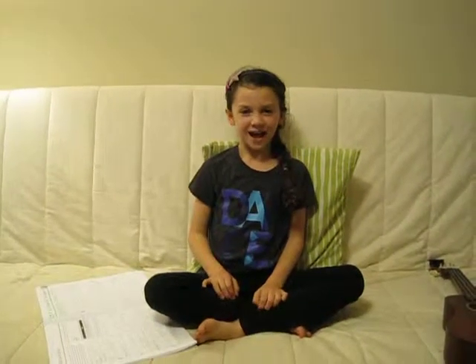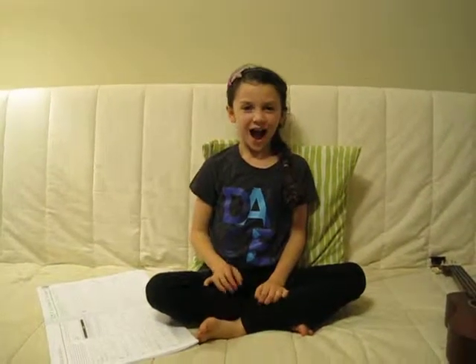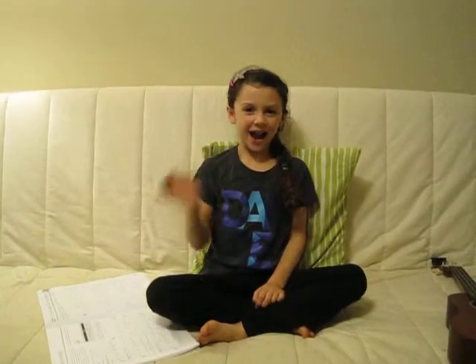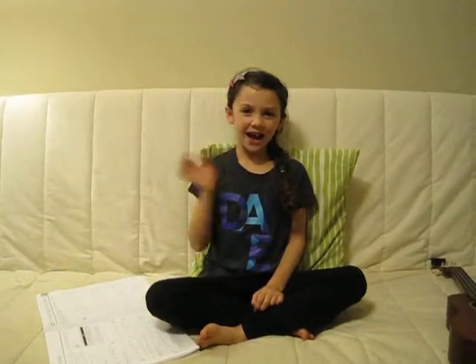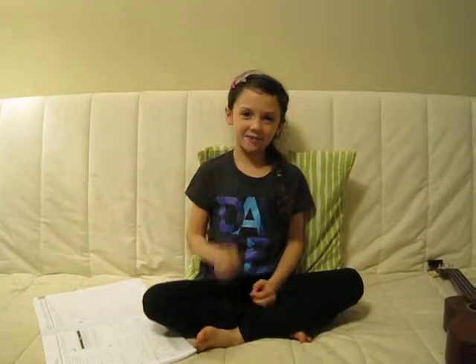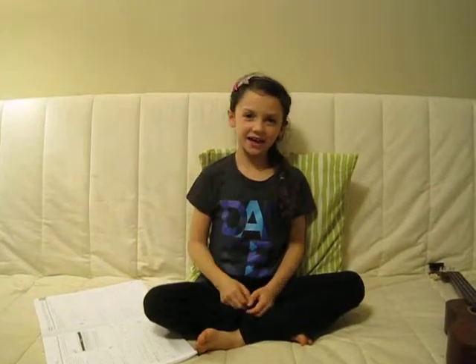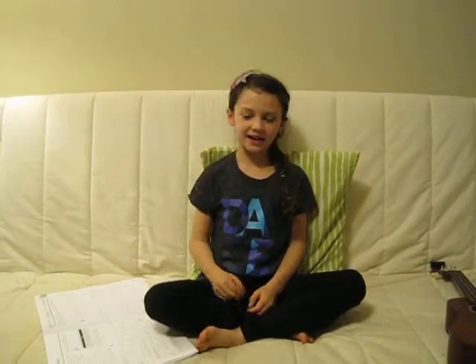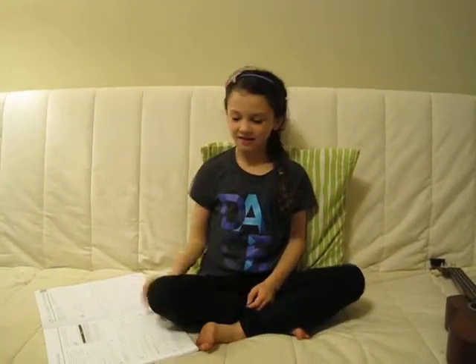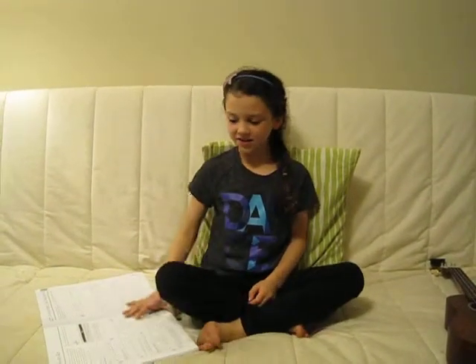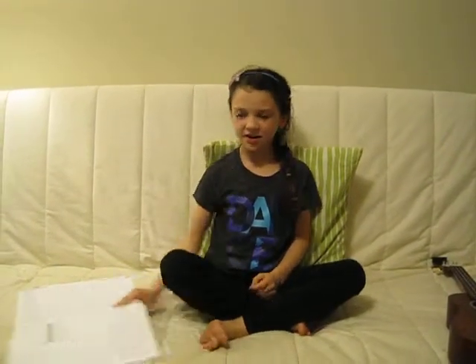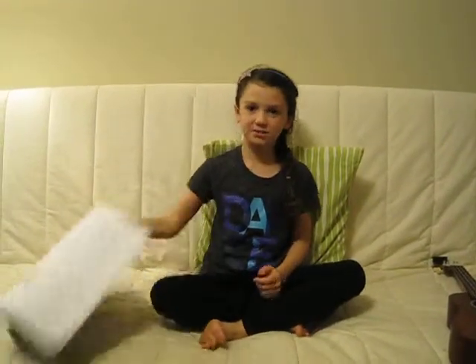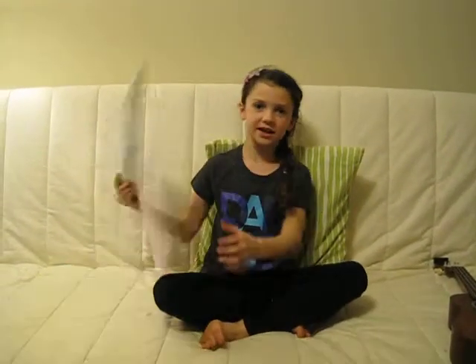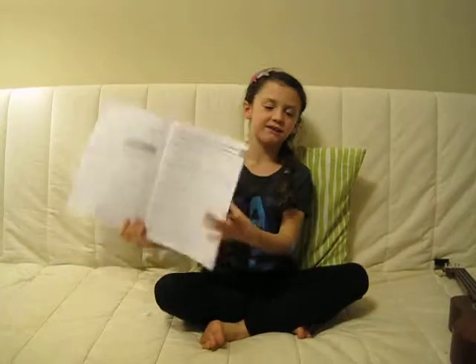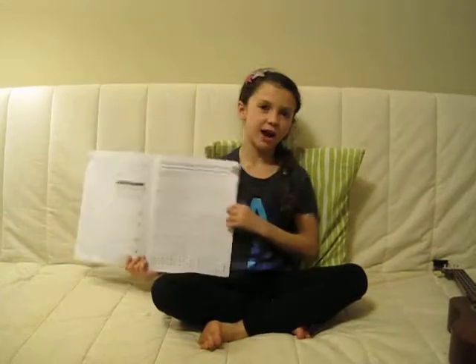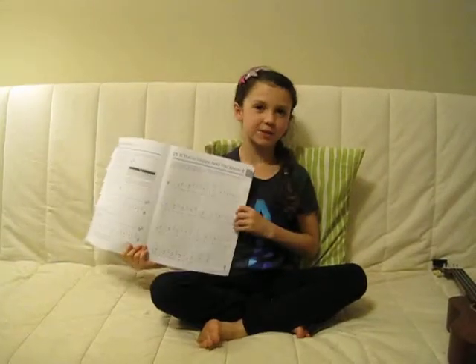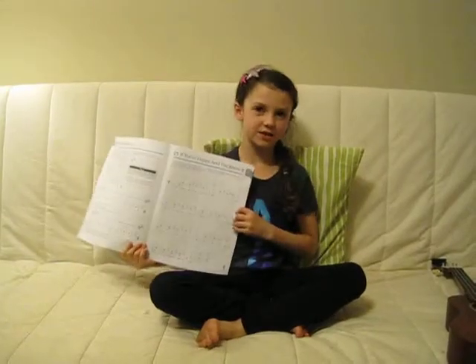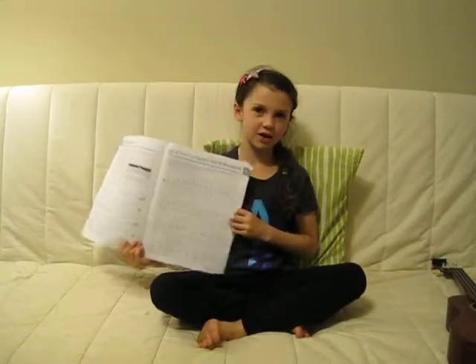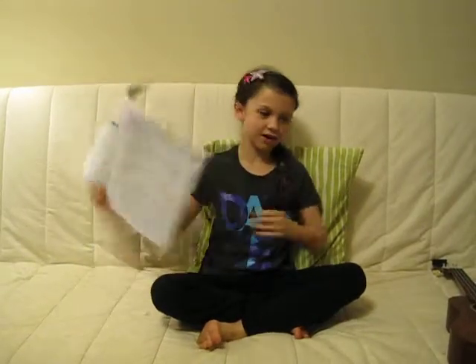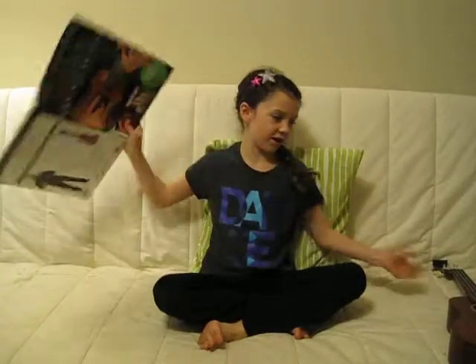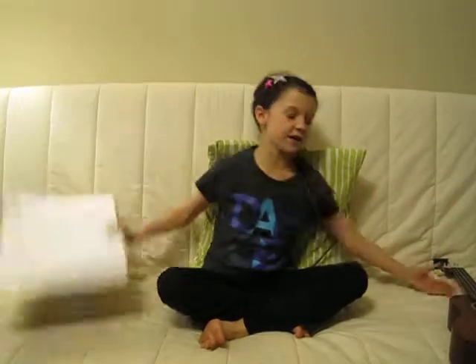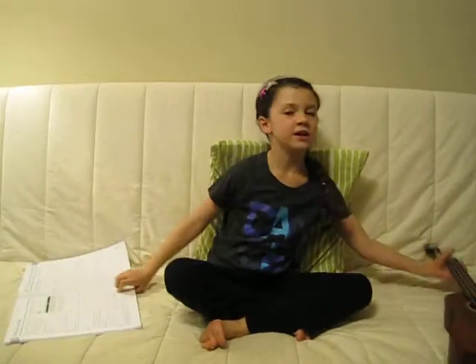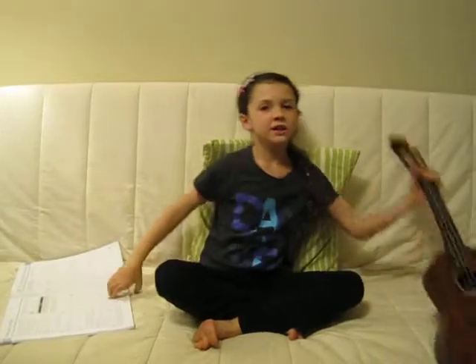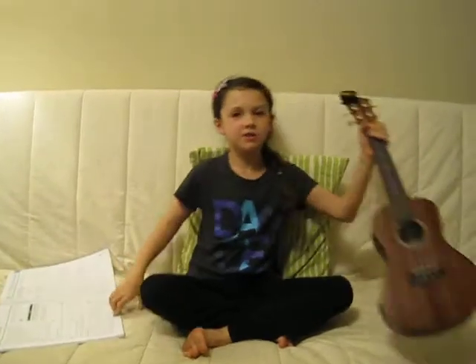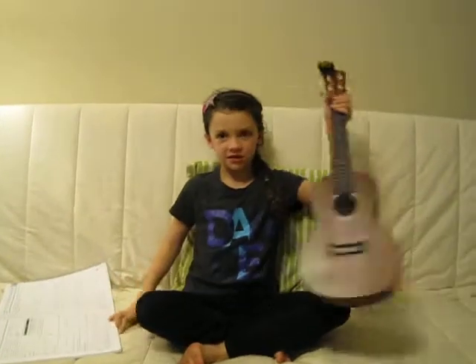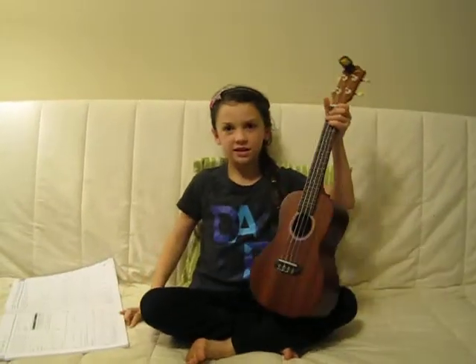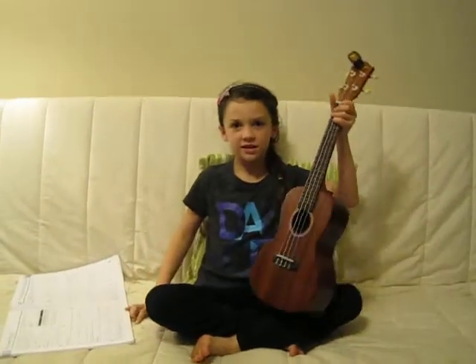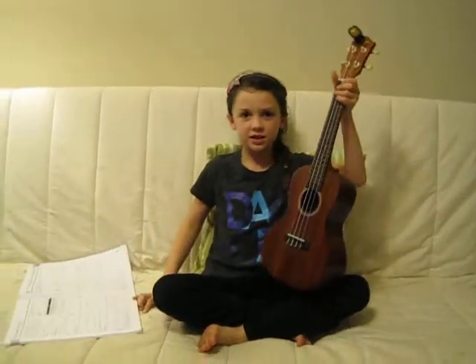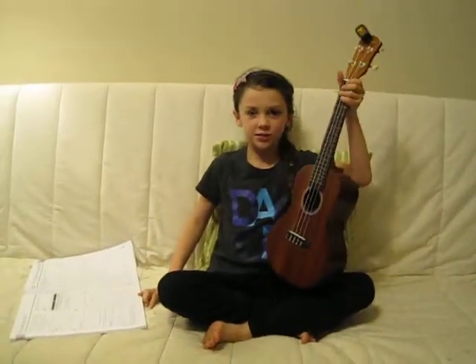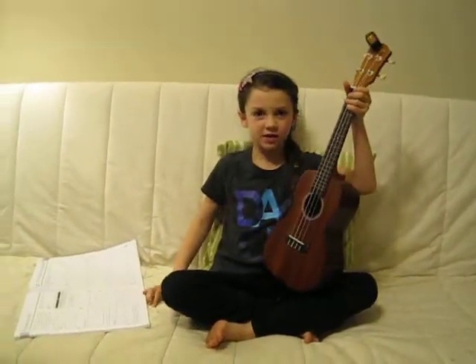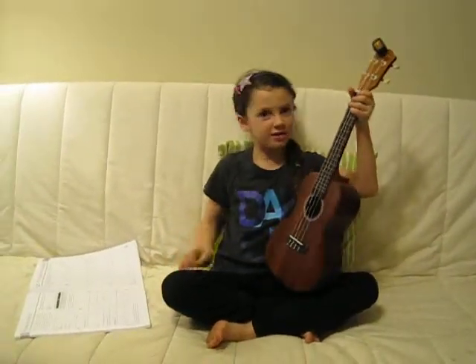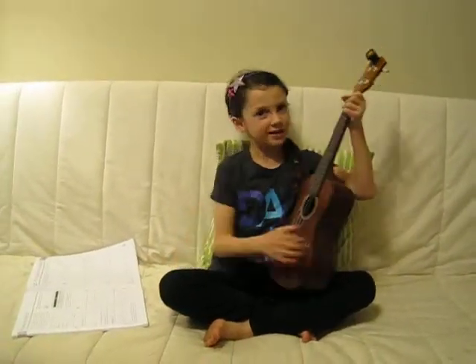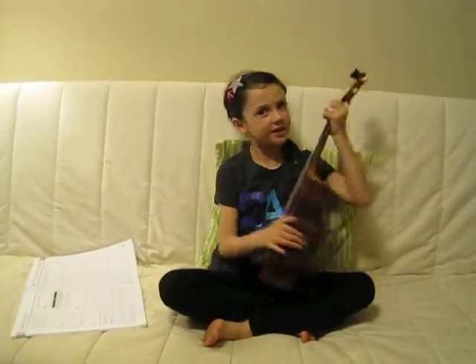Hi, I'm Kate, and I'm going to show you how to play If You're Happy and You Know It on the ukulele. This is a soprano ukulele.